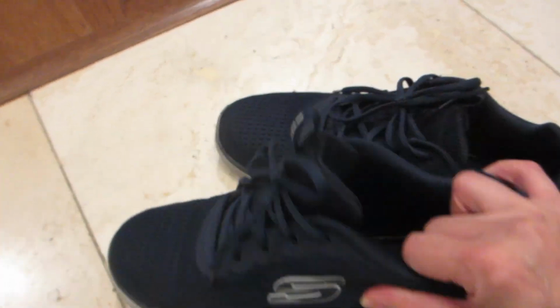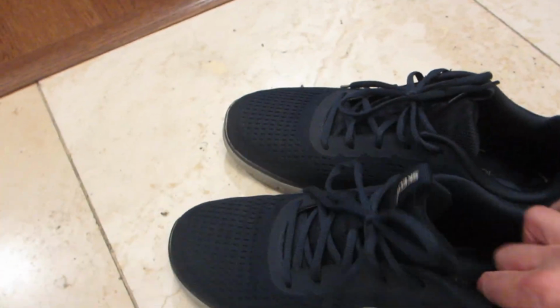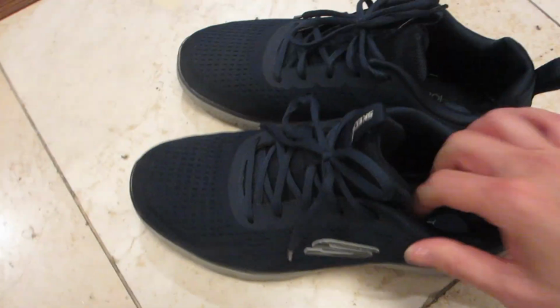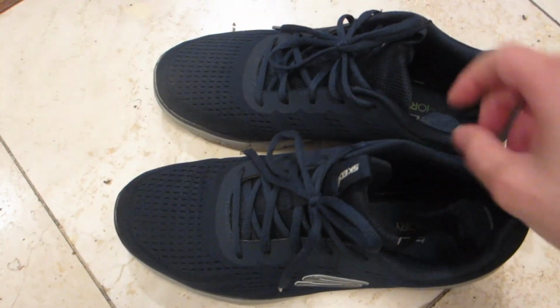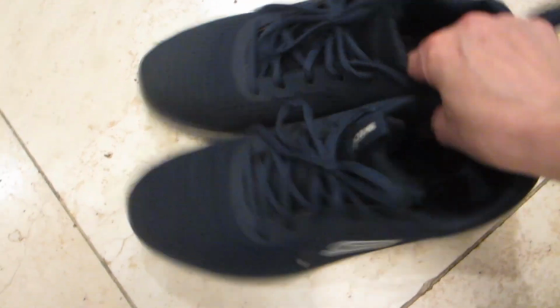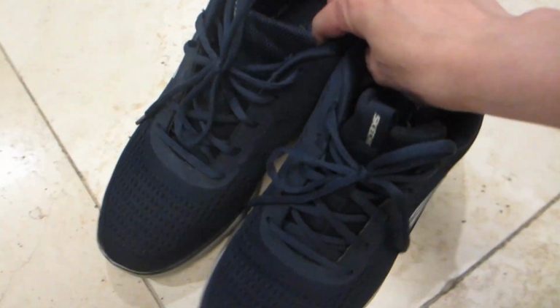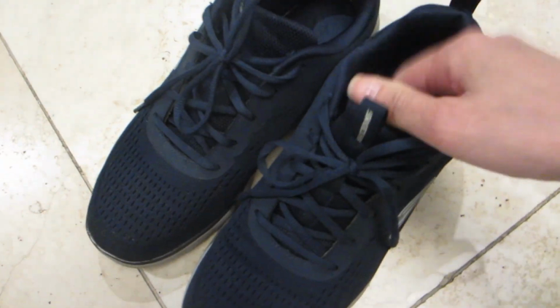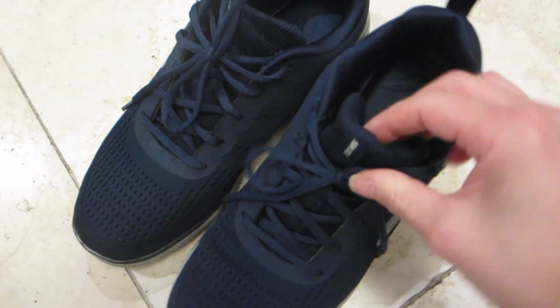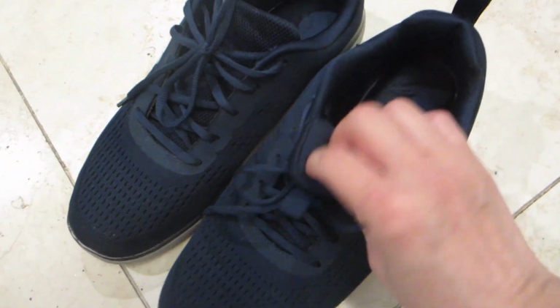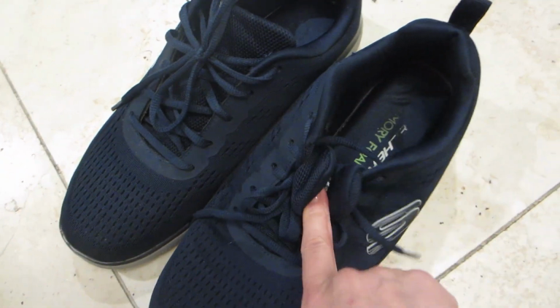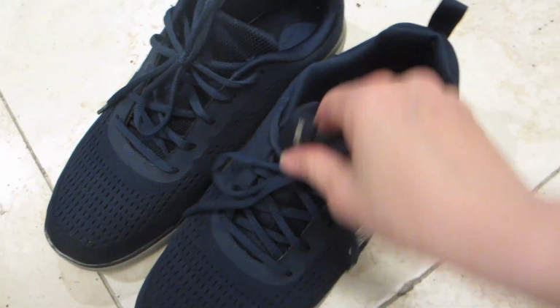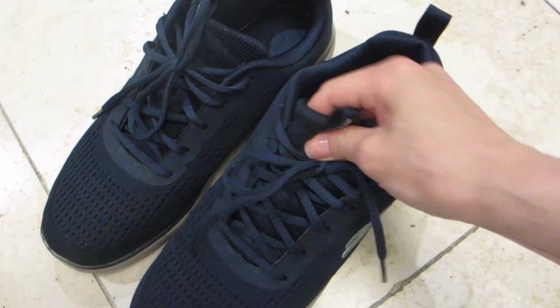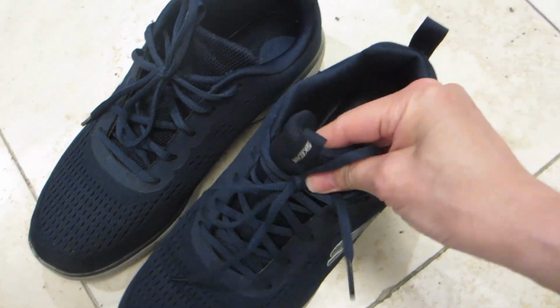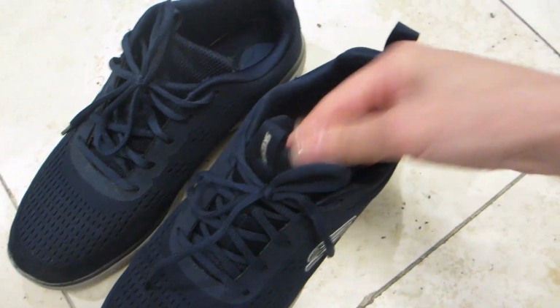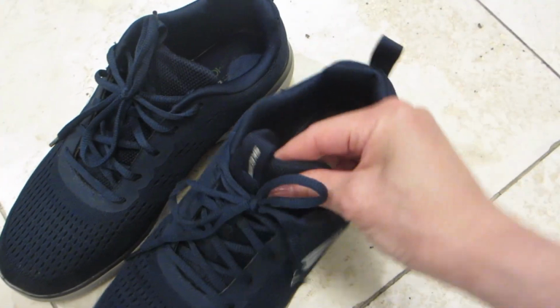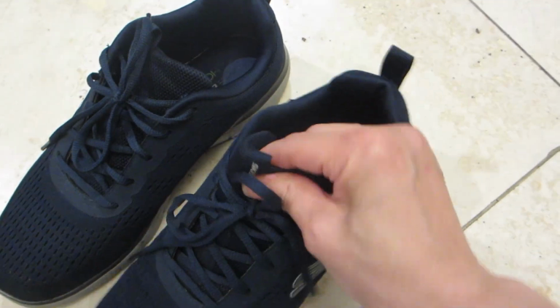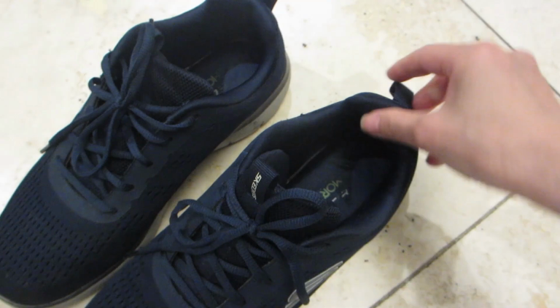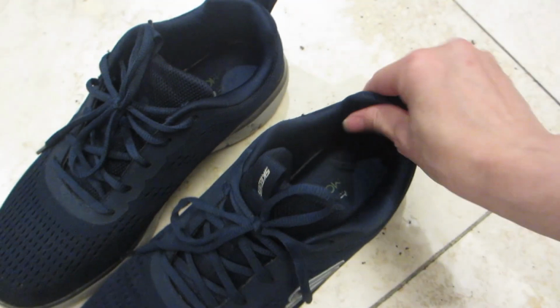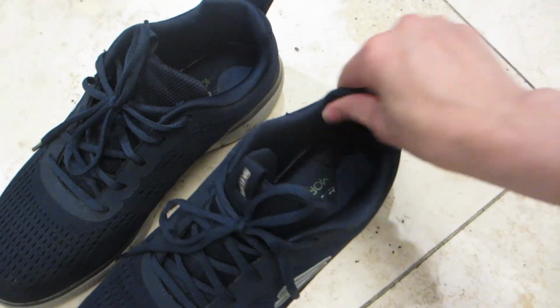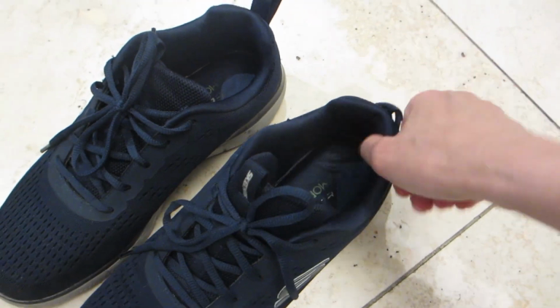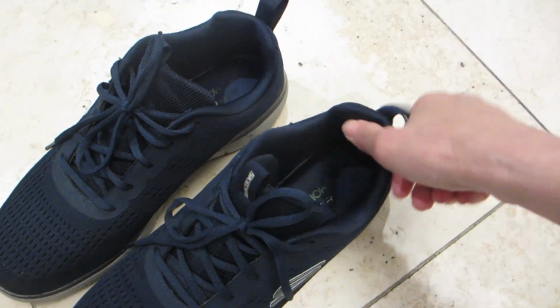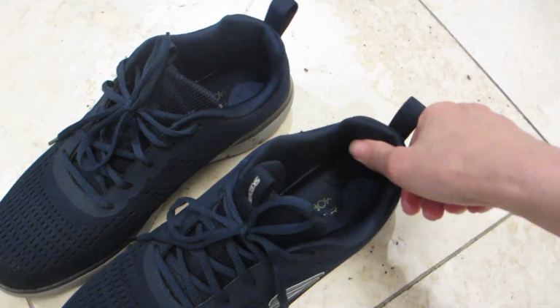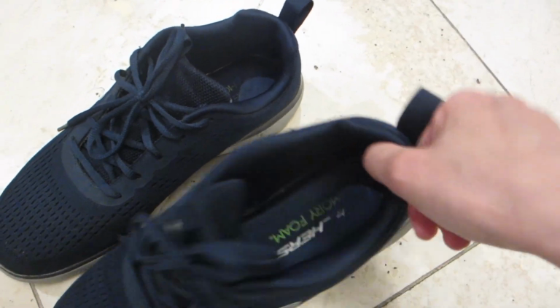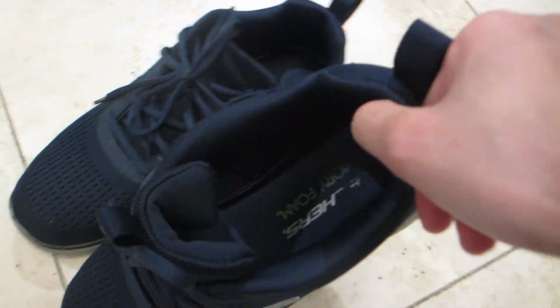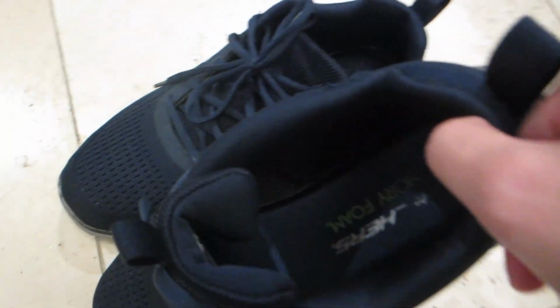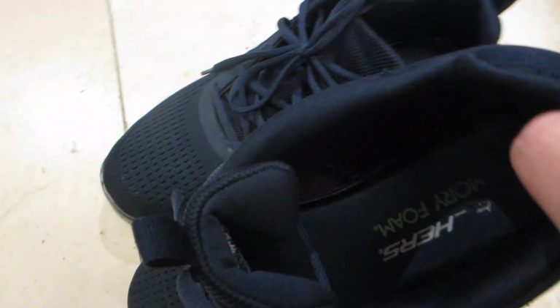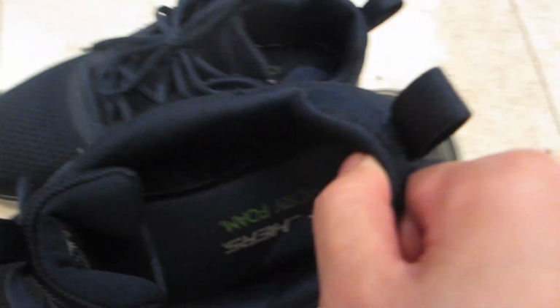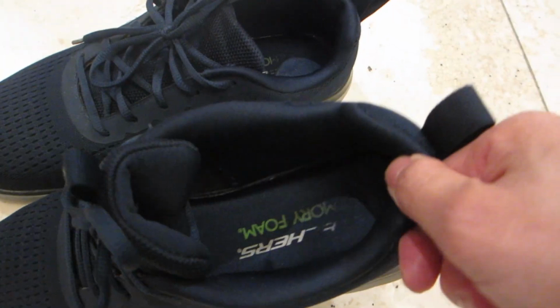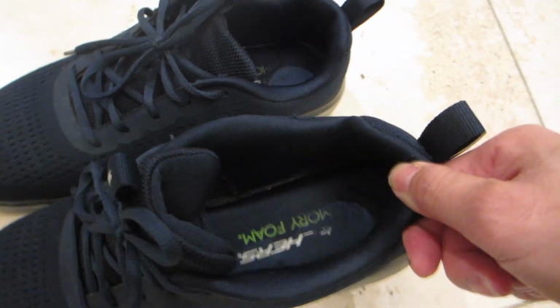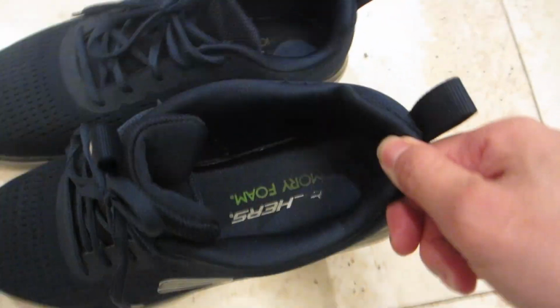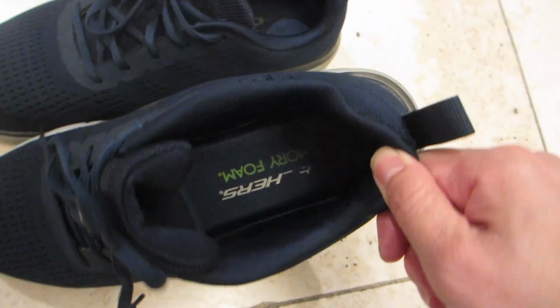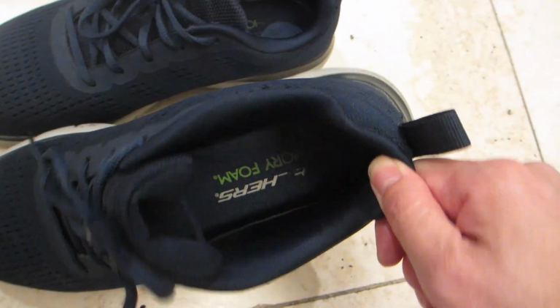These come with a white rubber sole with great traction and an outer mesh fabric. On the inside, it is very nicely cushioned with memory foam on the footbed.